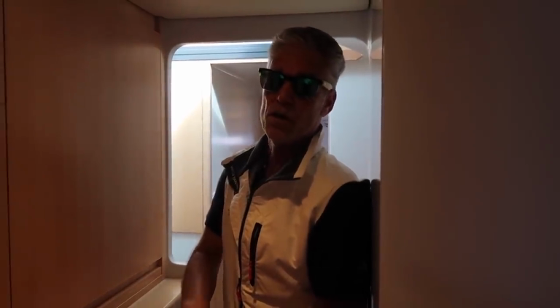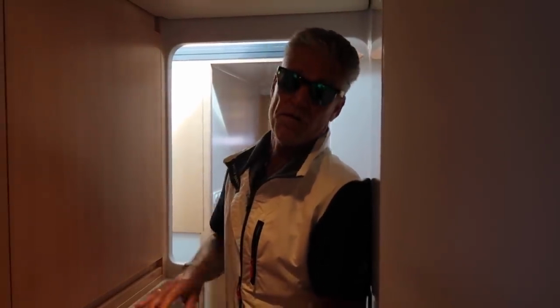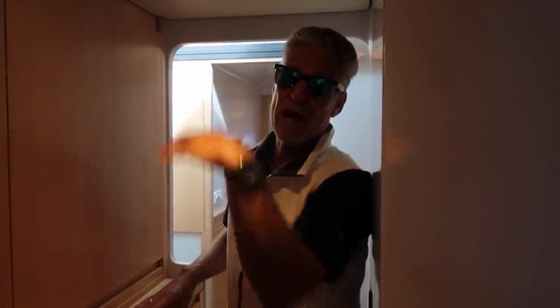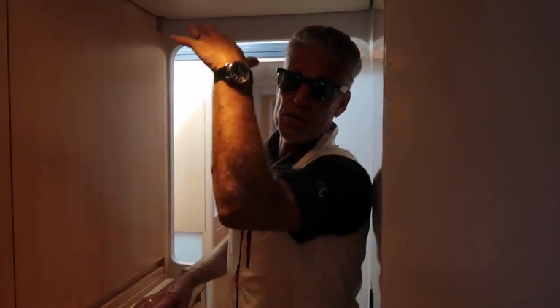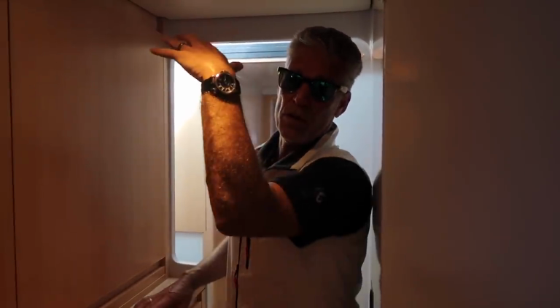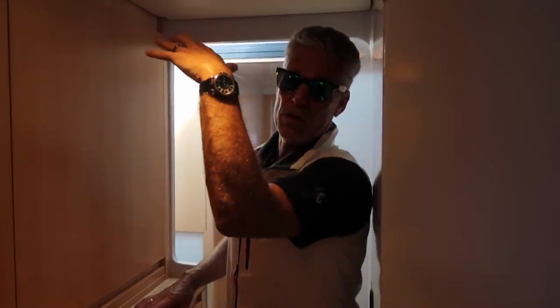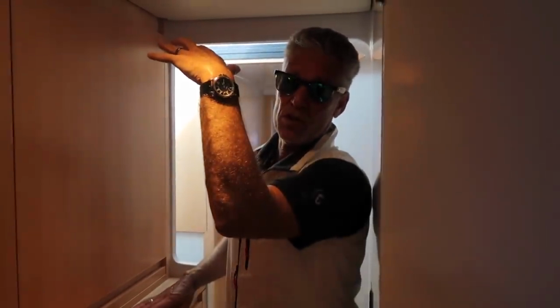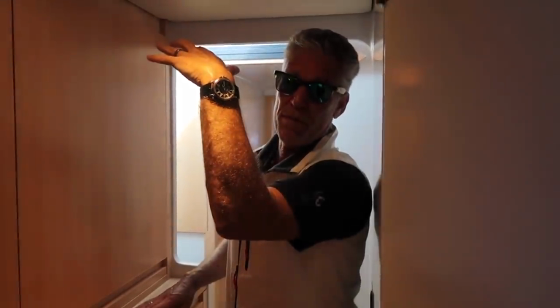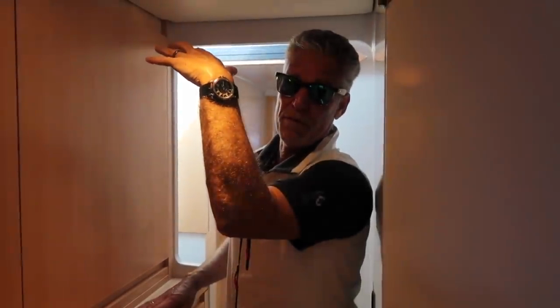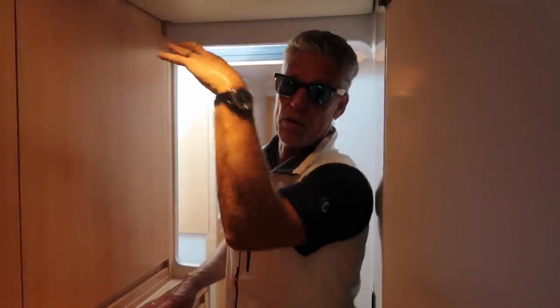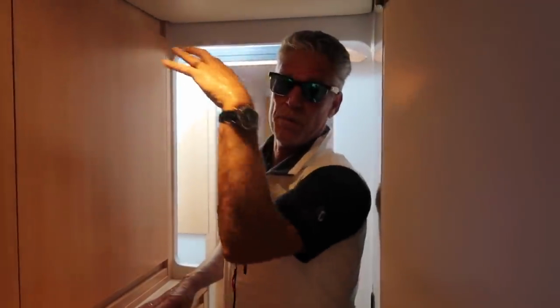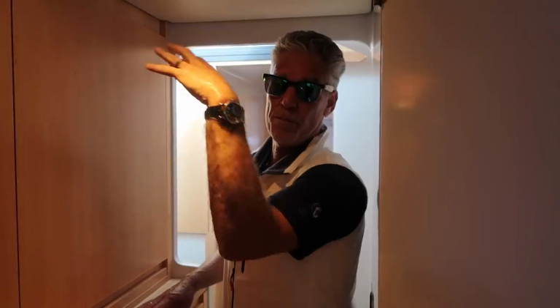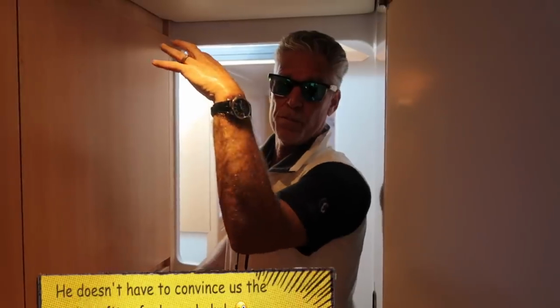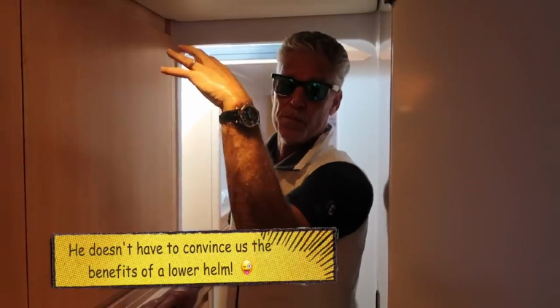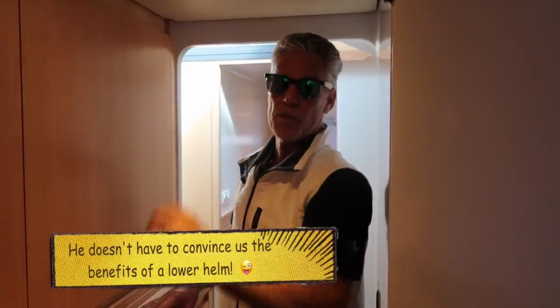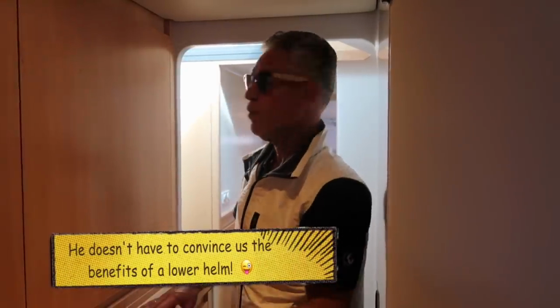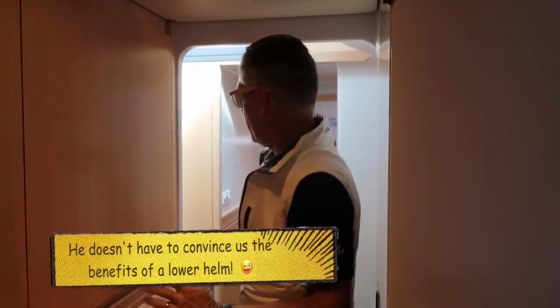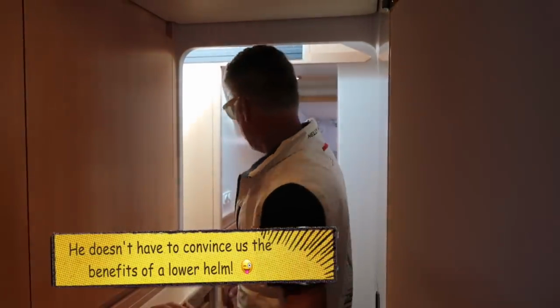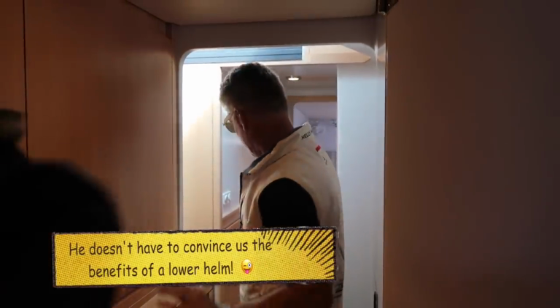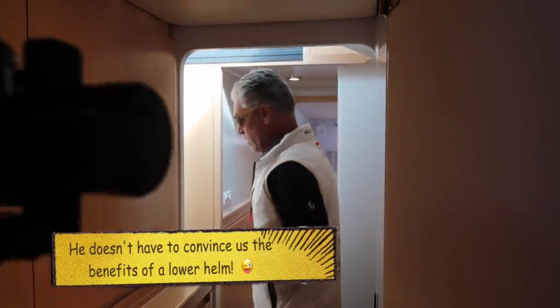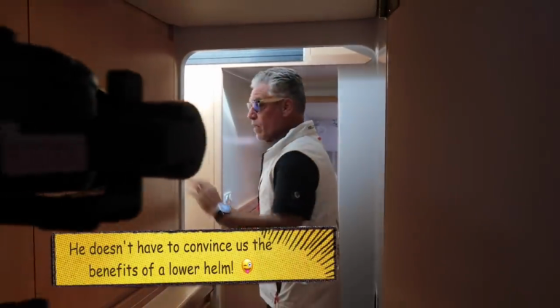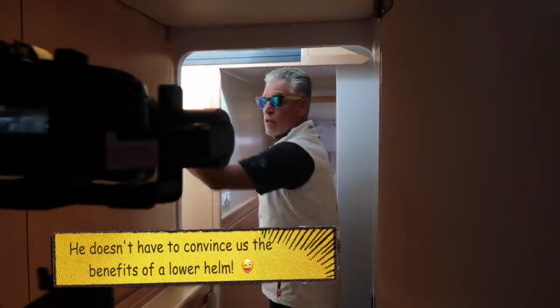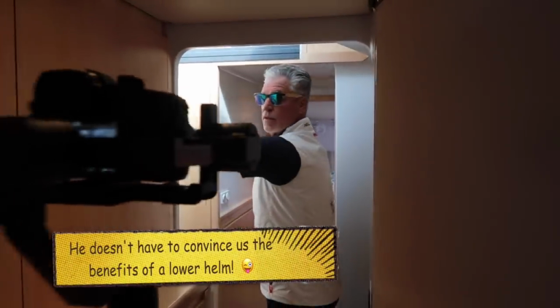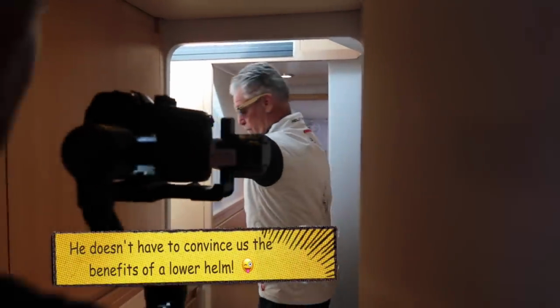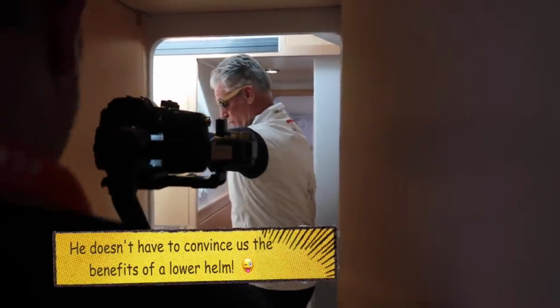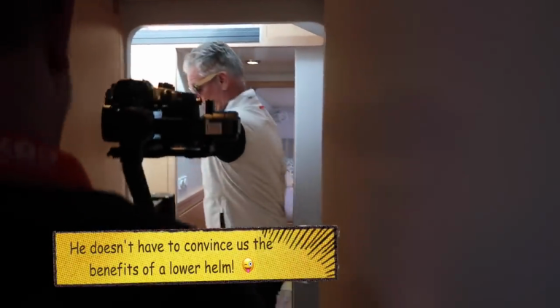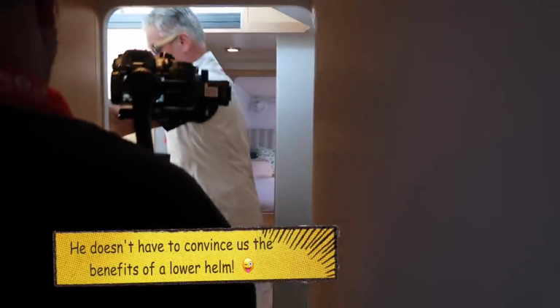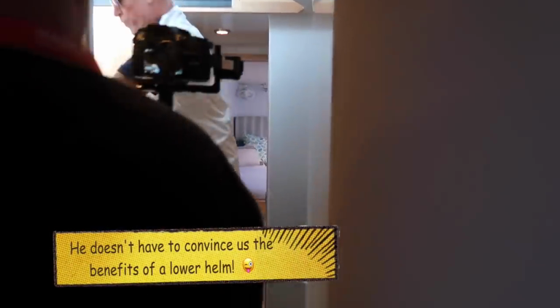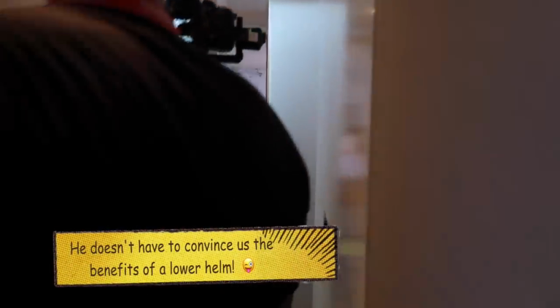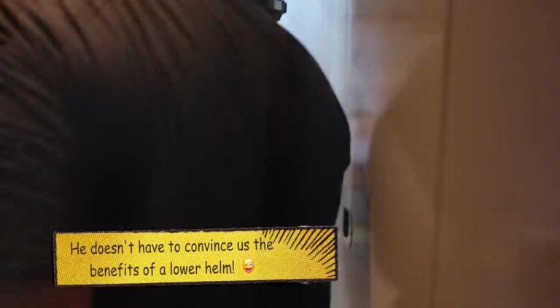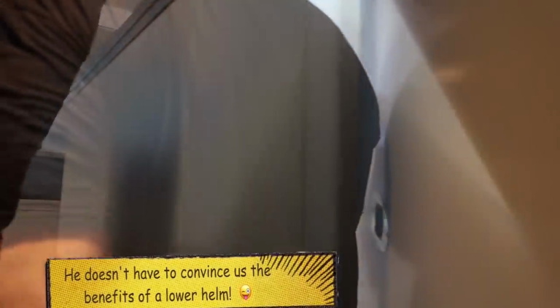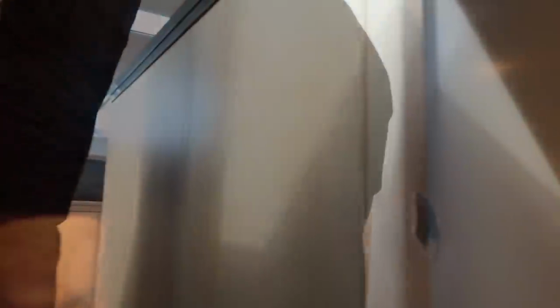That's also why the down helm is better — it's almost in the center of the boat and at the lower part. When you're in a flybridge boat, you're at the top of the full car. We try to keep weight low and centered.